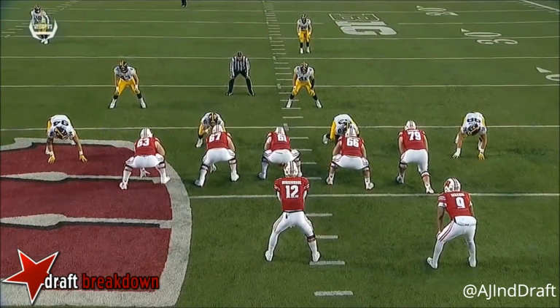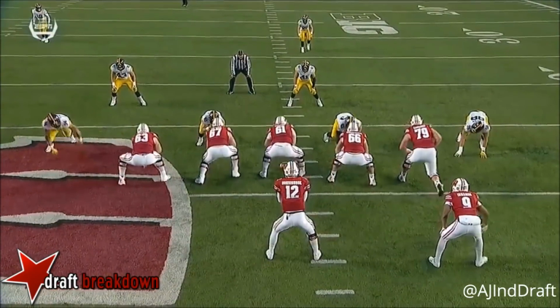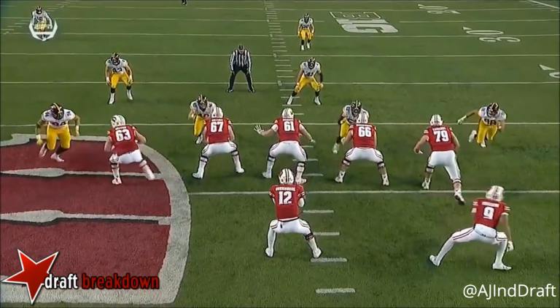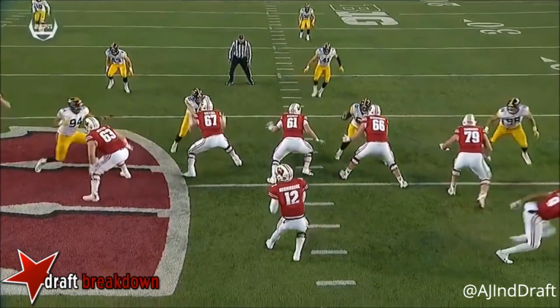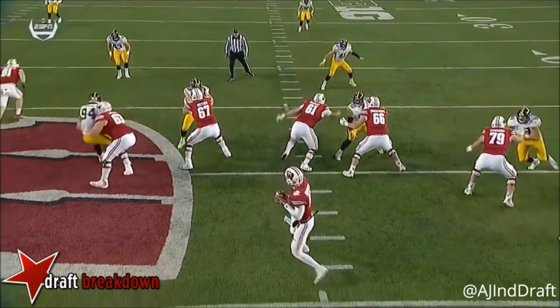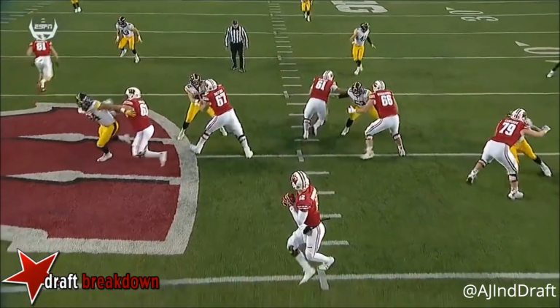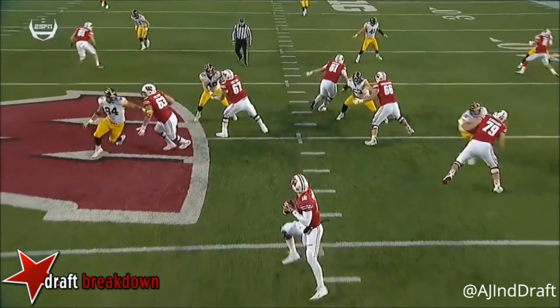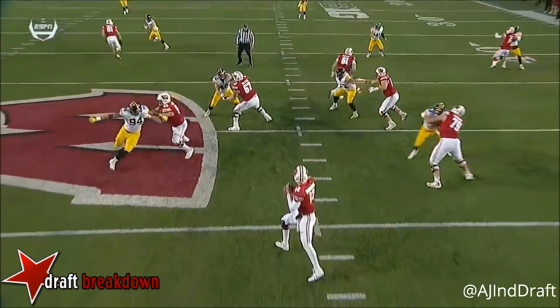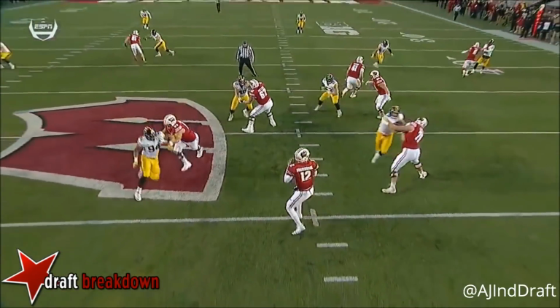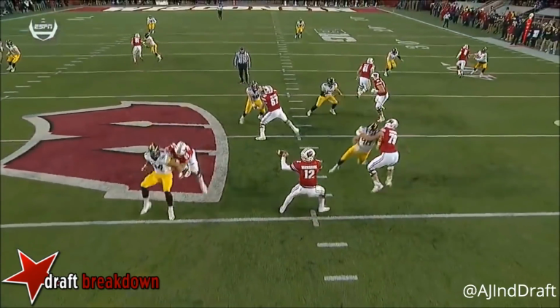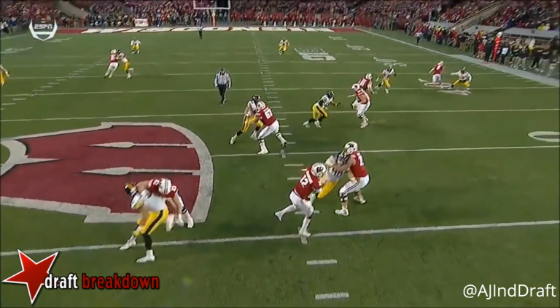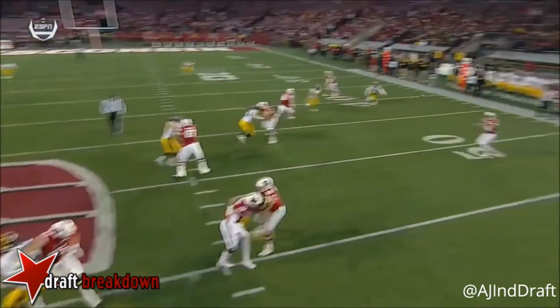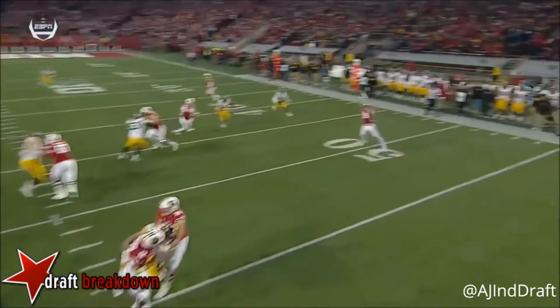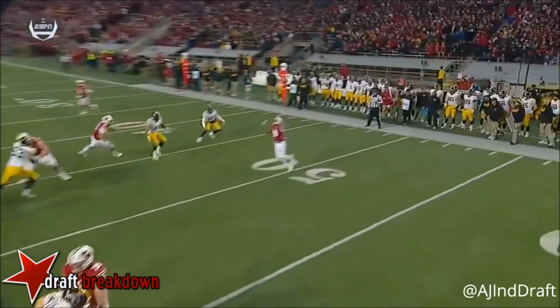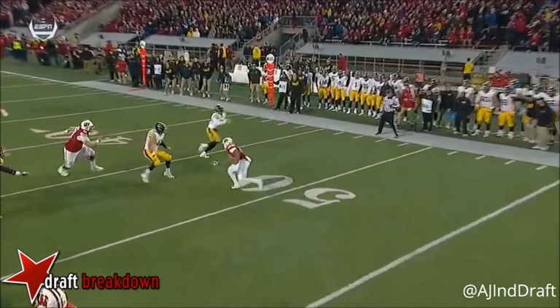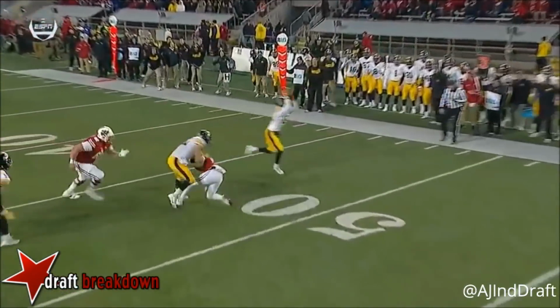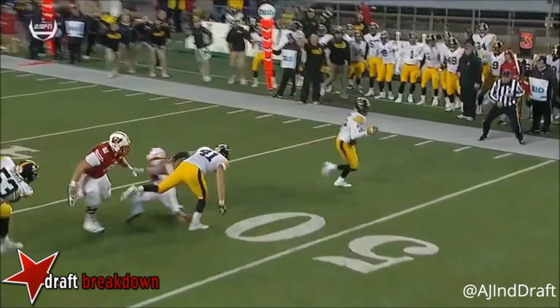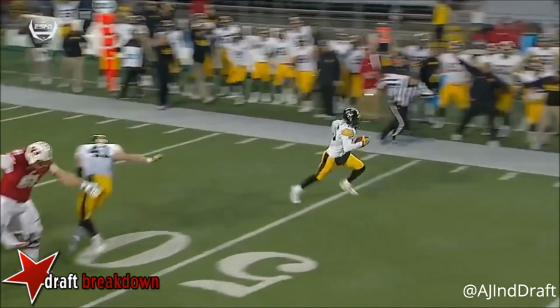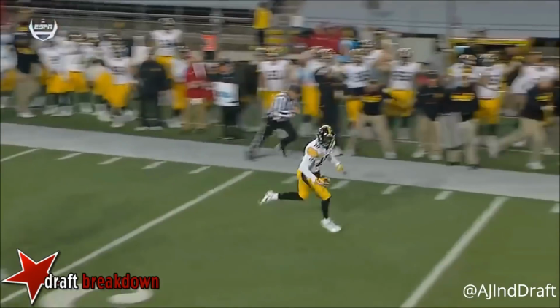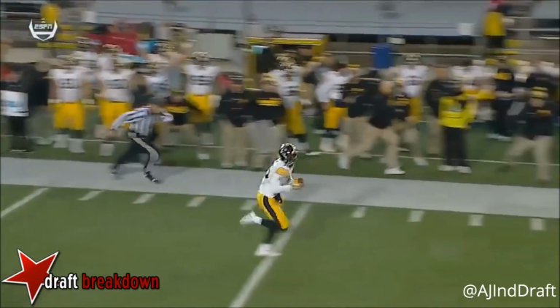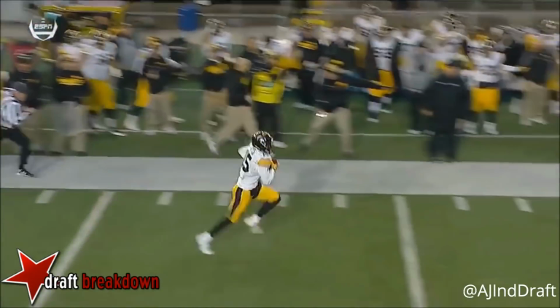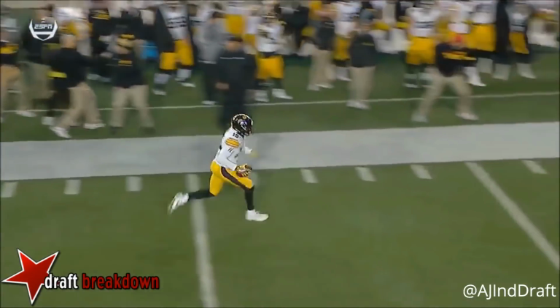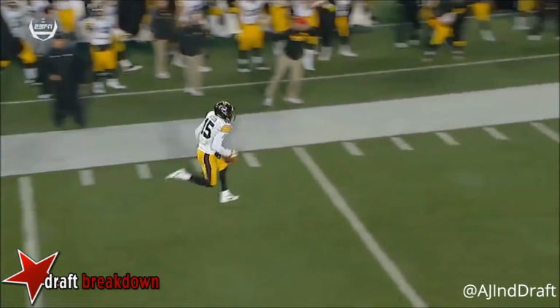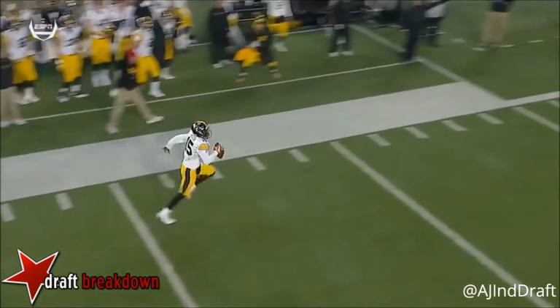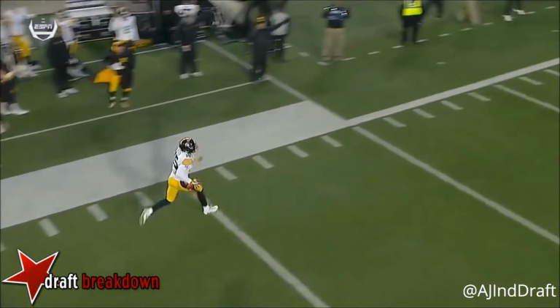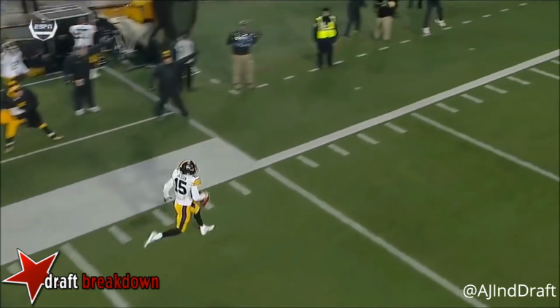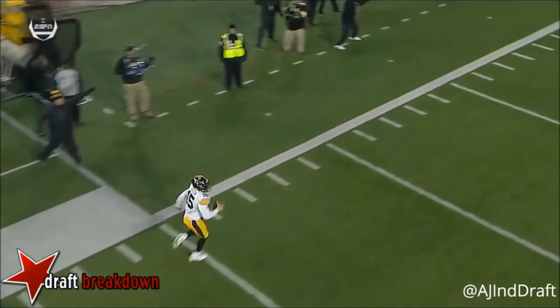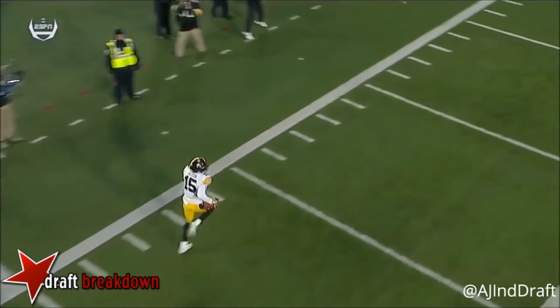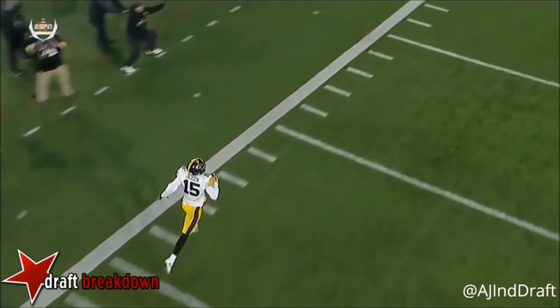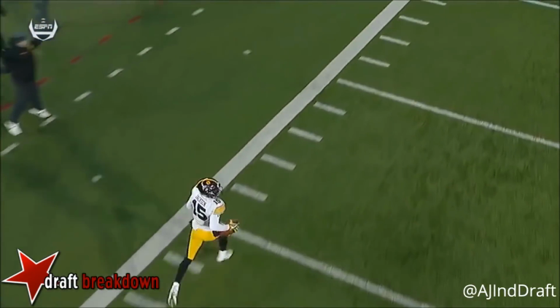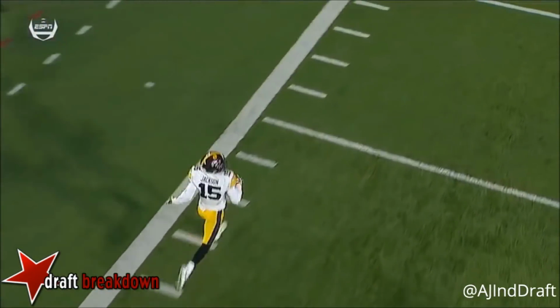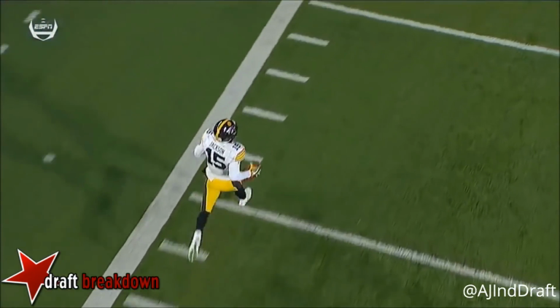He is going to throw this ball too high. It is a dump off — the ball sails off the running back's hands and right into the waiting arms of Josh Jackson.